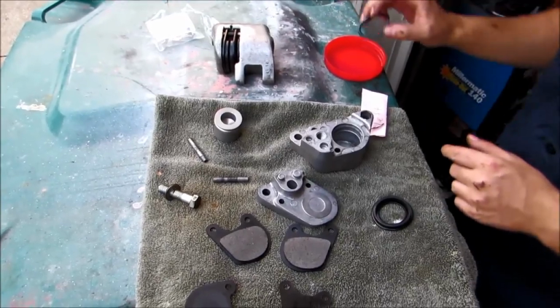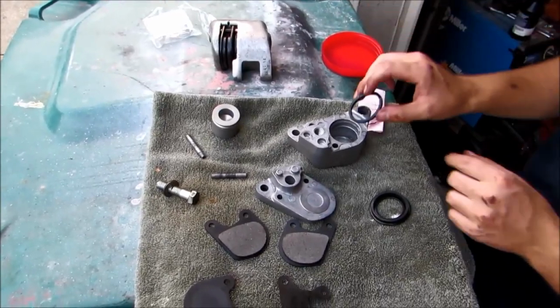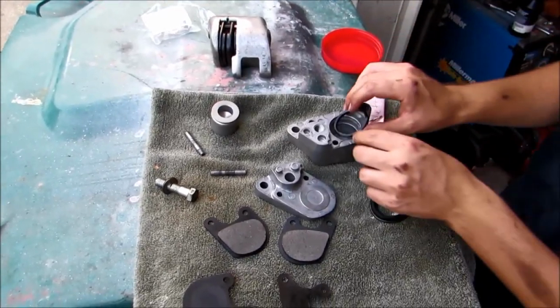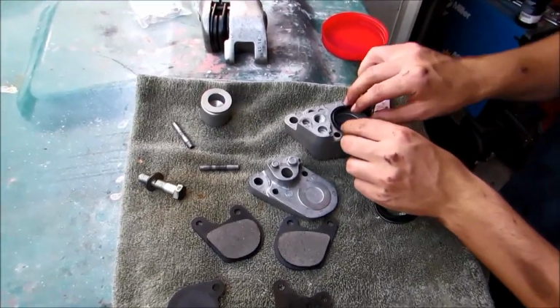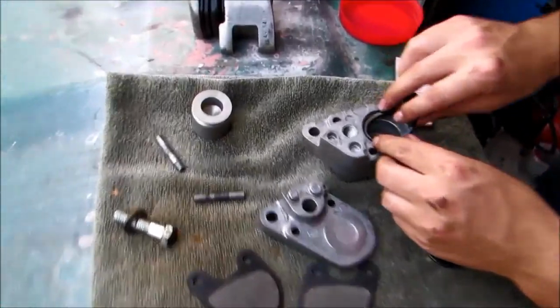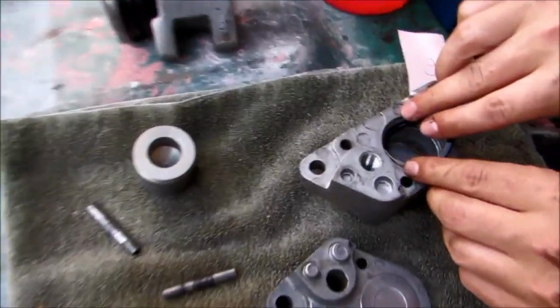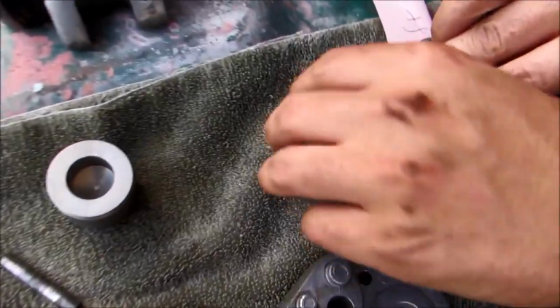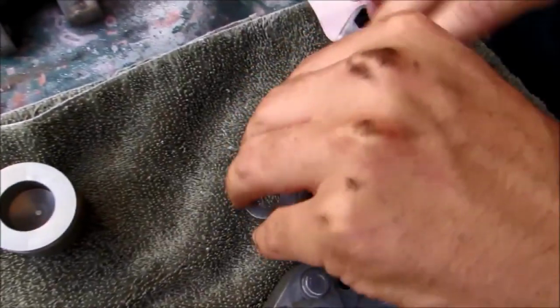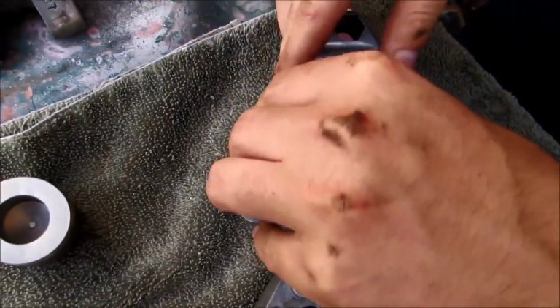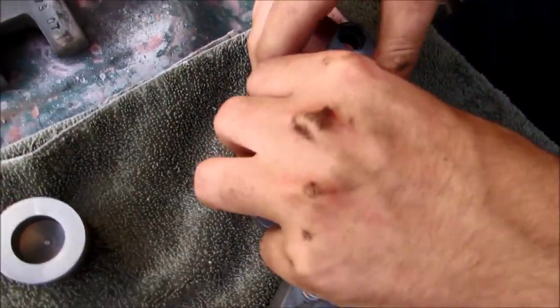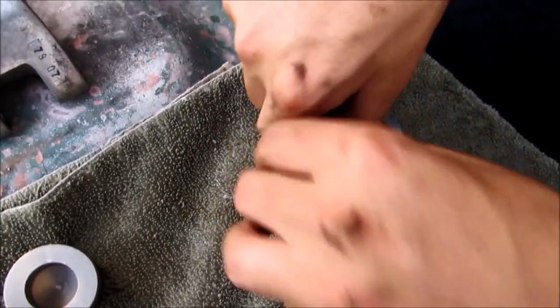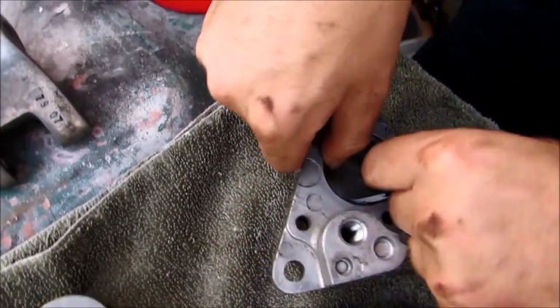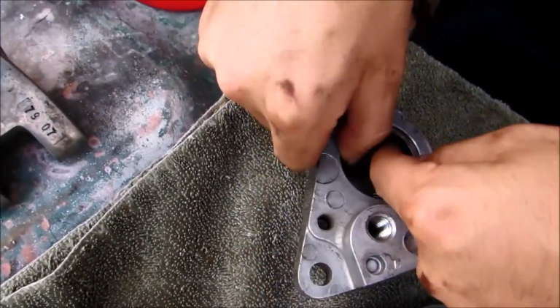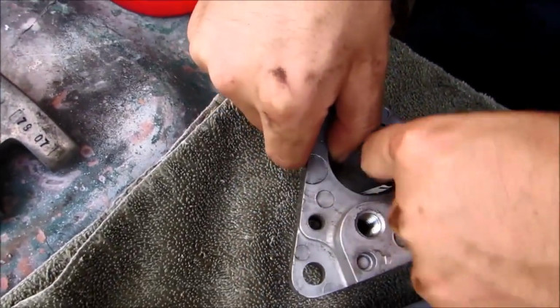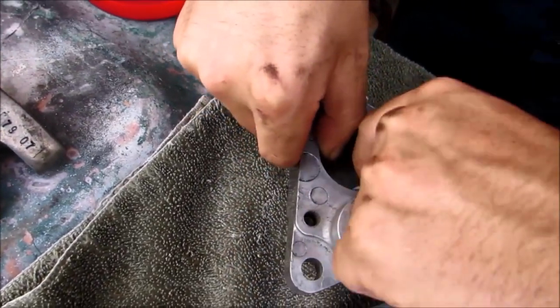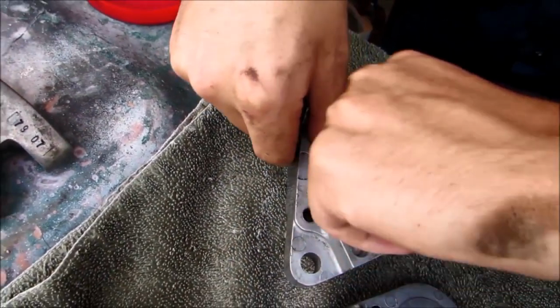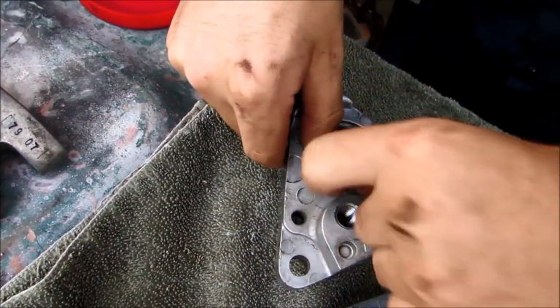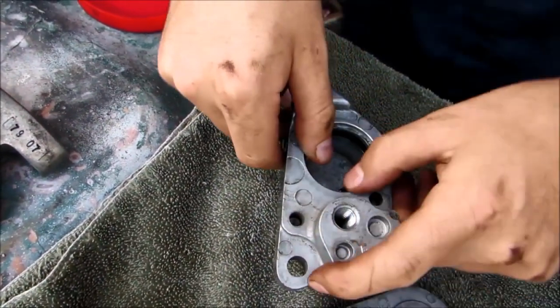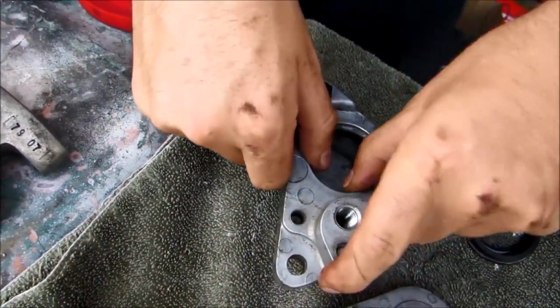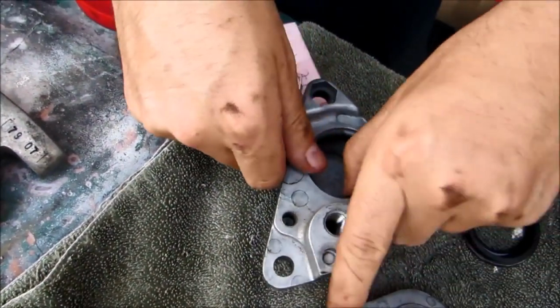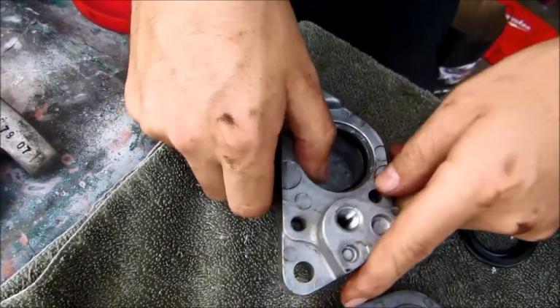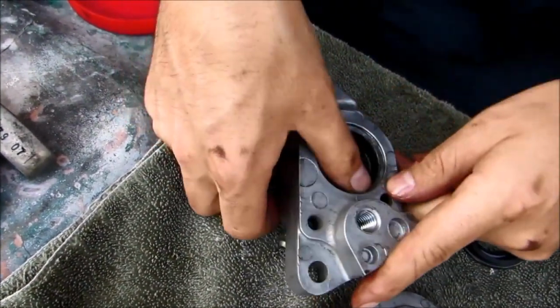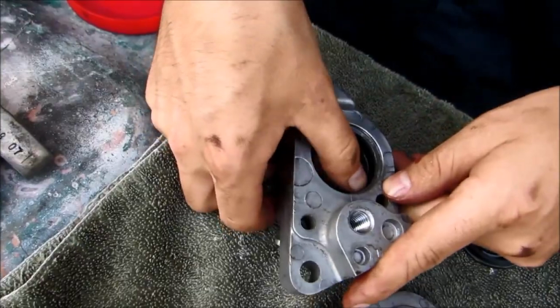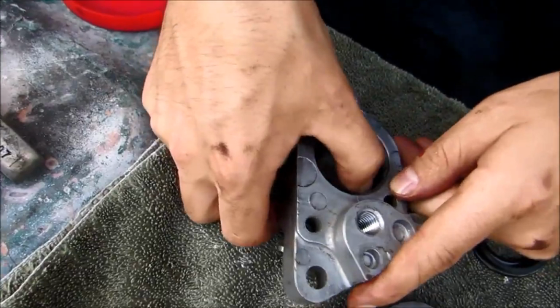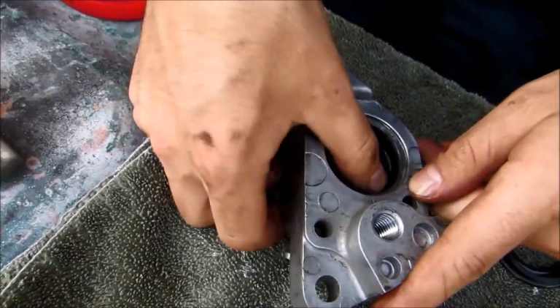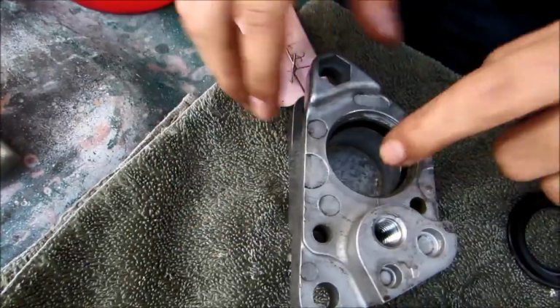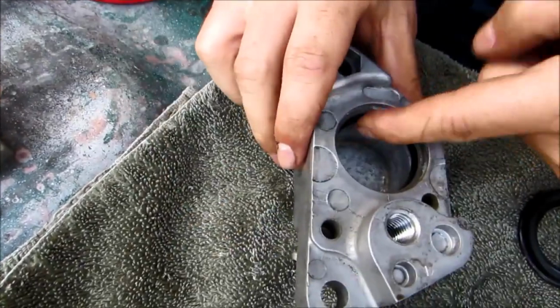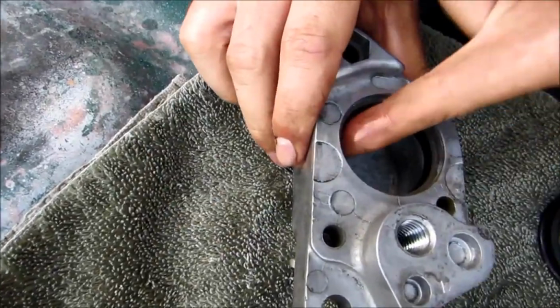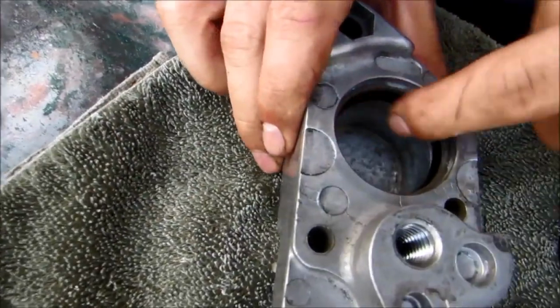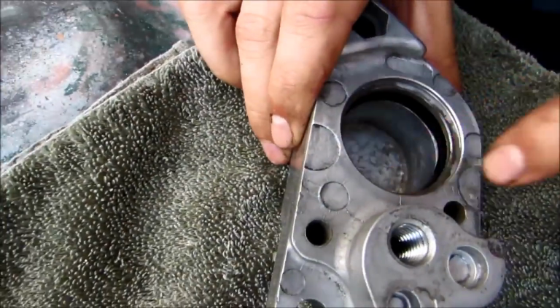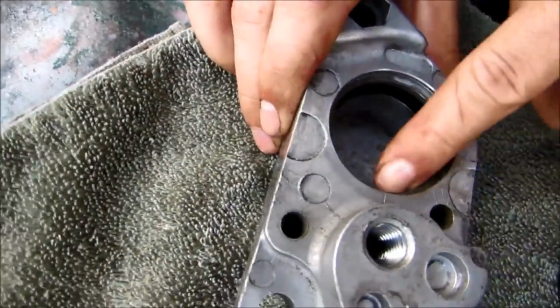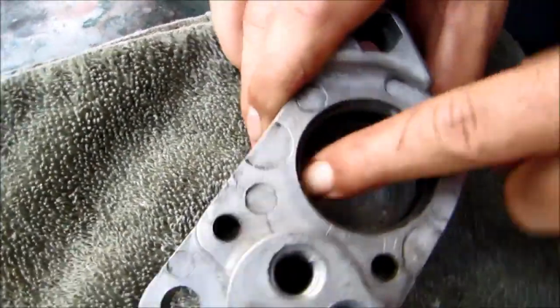This is going to go in and slide into that lower little recessed area. Now we got that in — you want to make sure nothing's rolled and it's in there. Good.